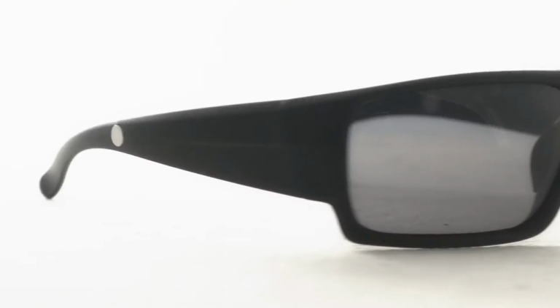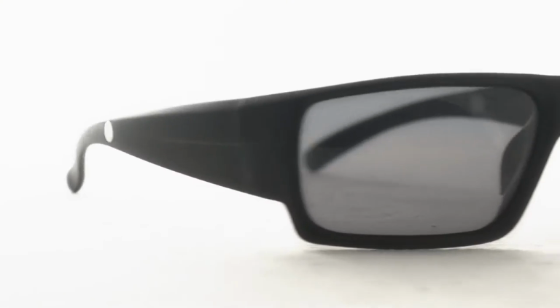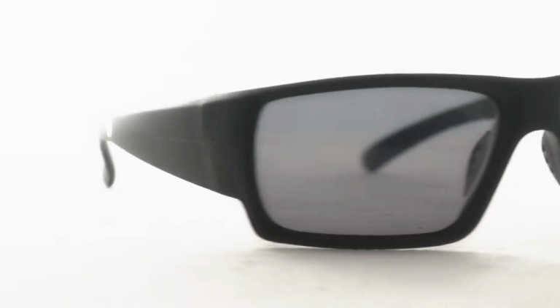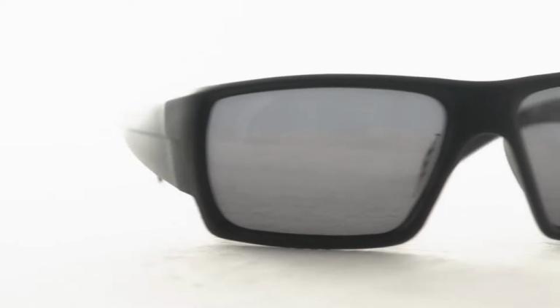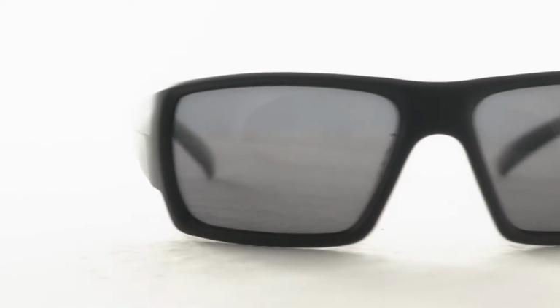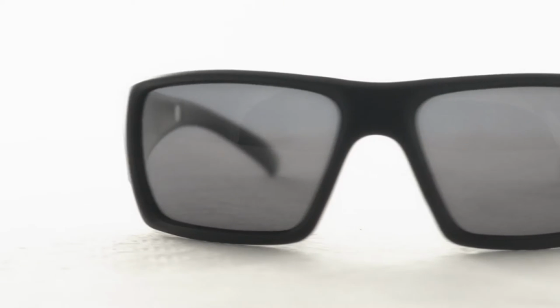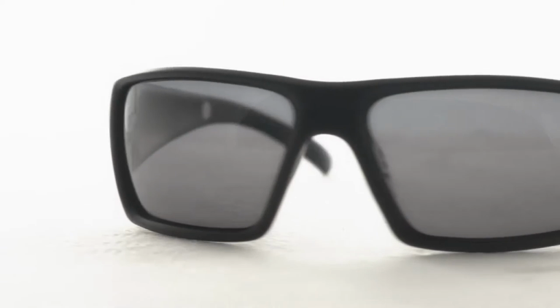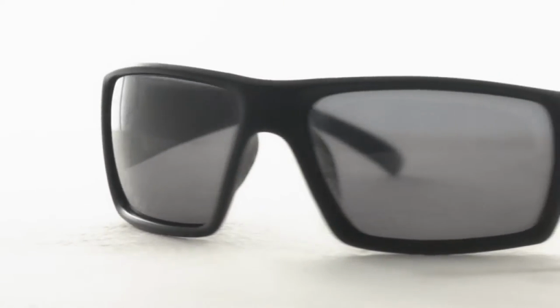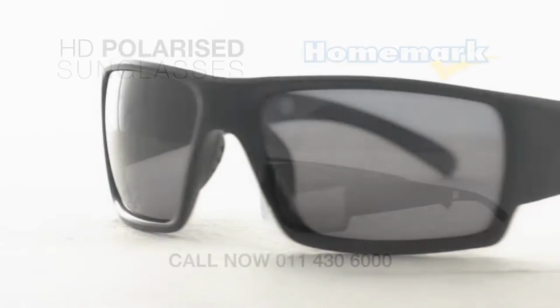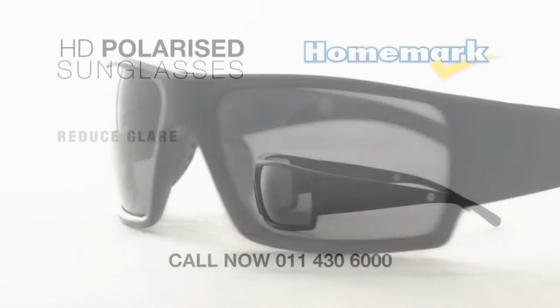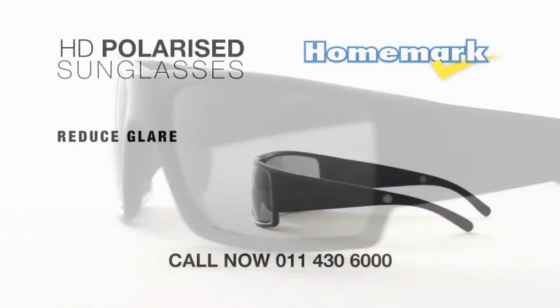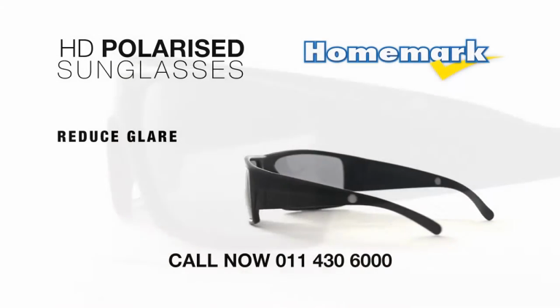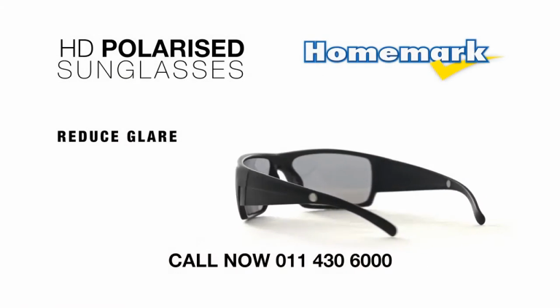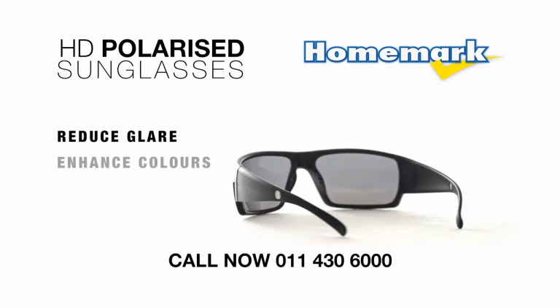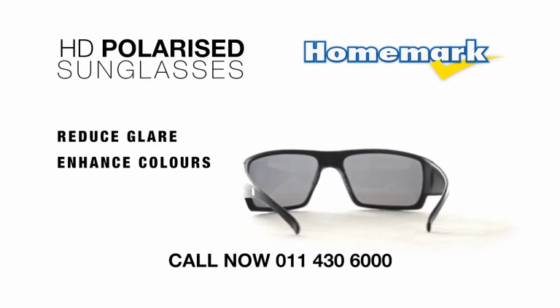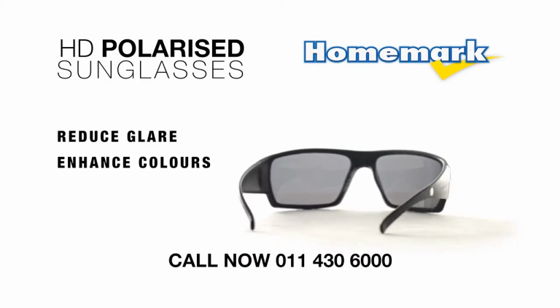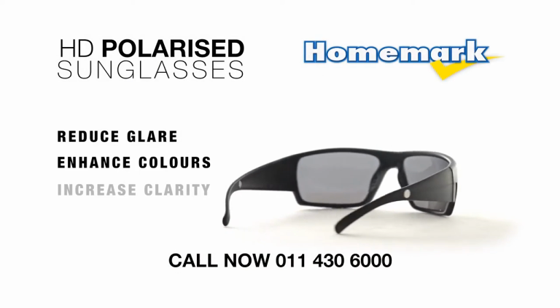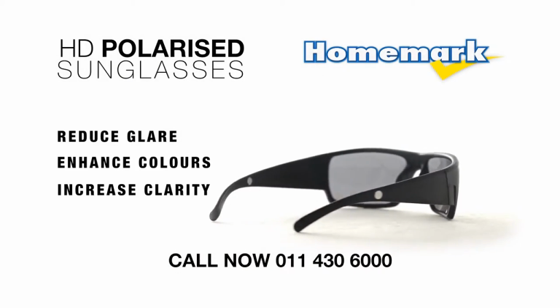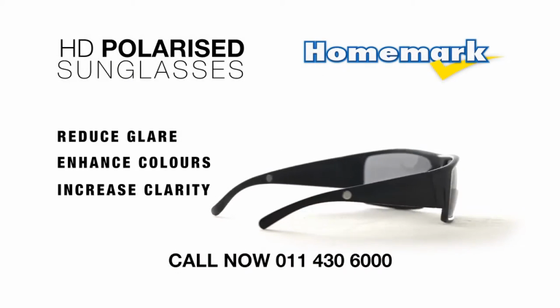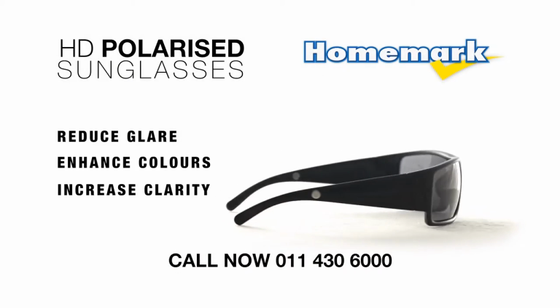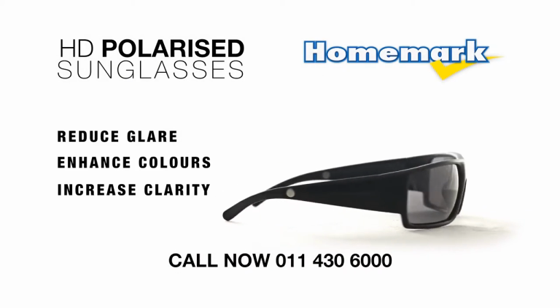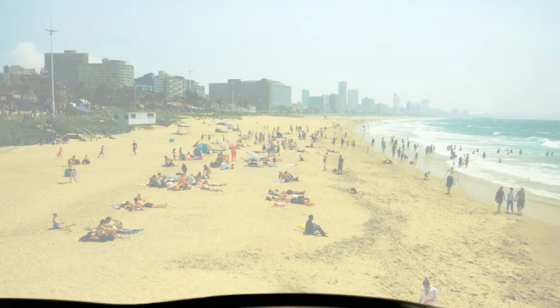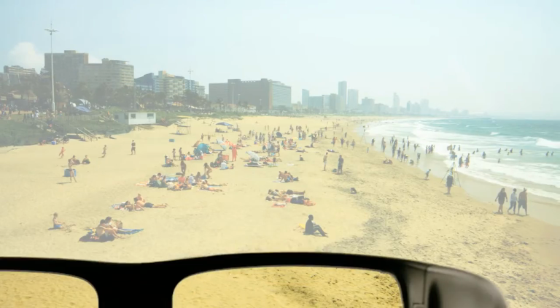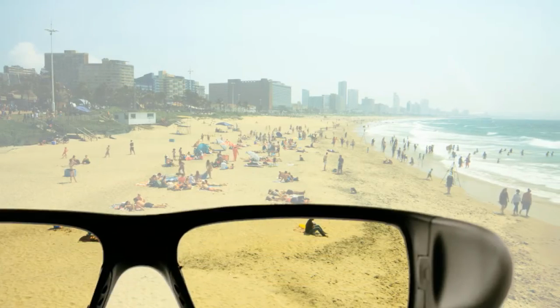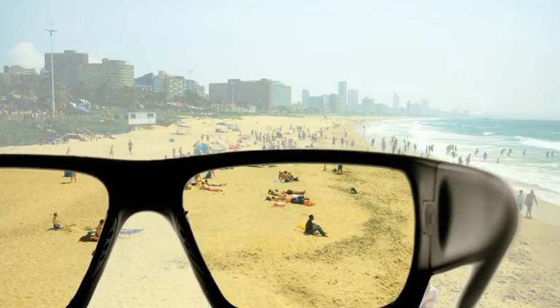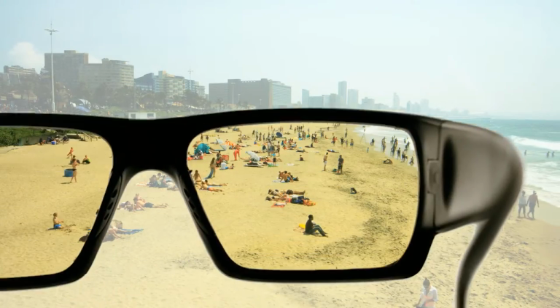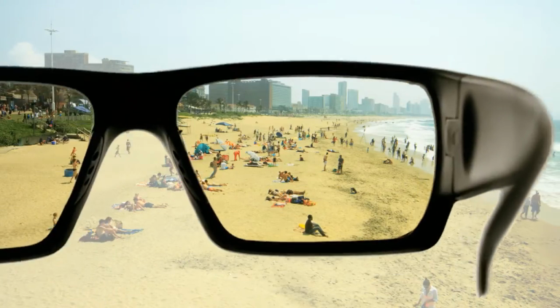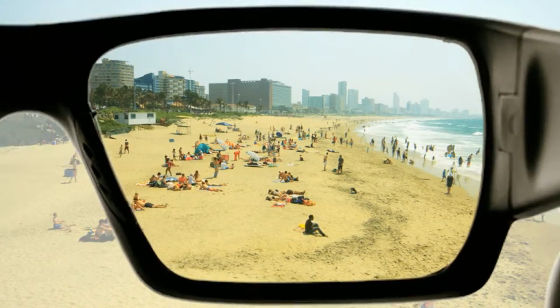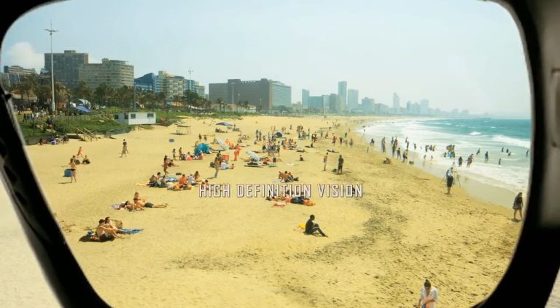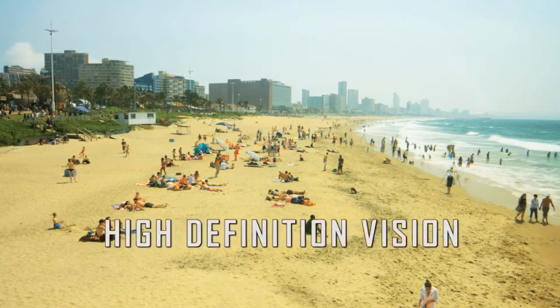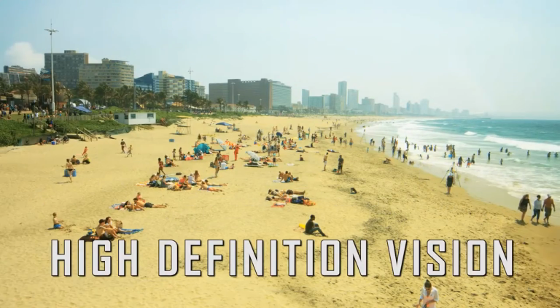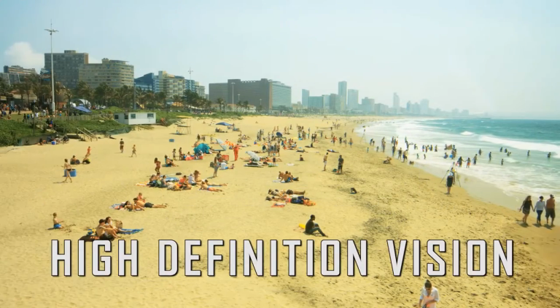These revolutionary sunglasses not only reduce glare, but enhance colors and increase clarity, transforming what your eyes see into high definition.